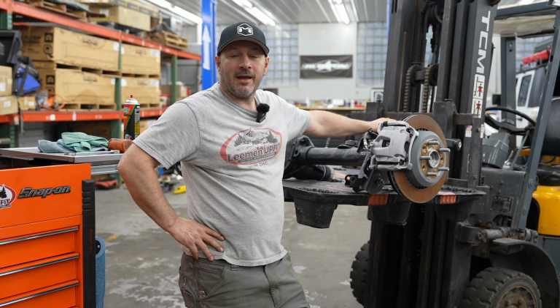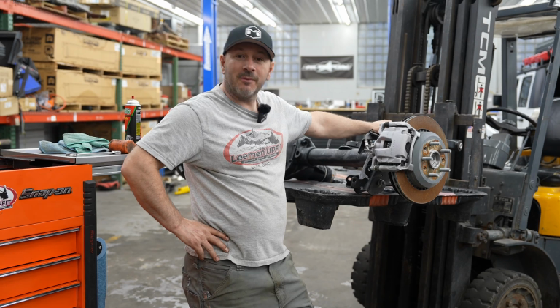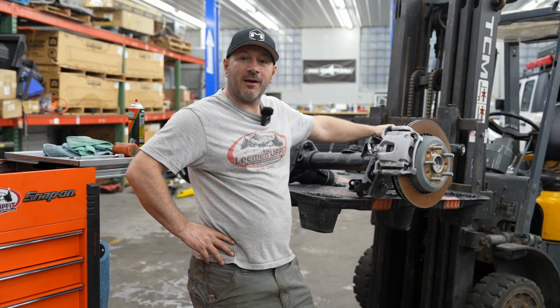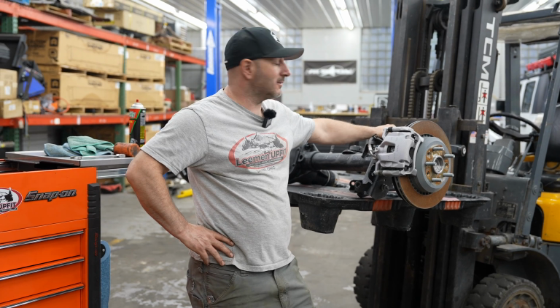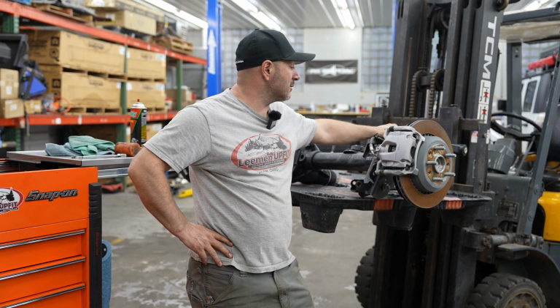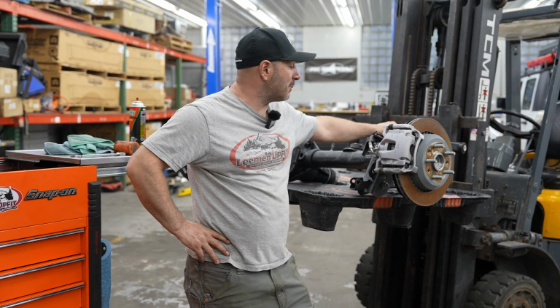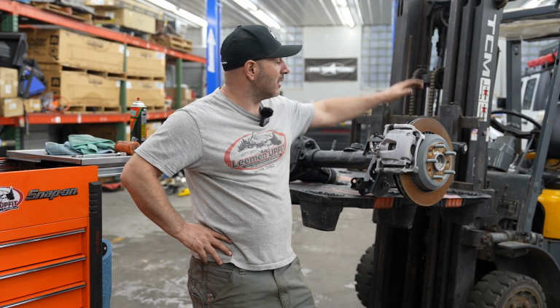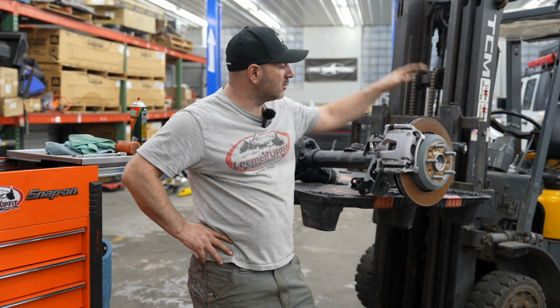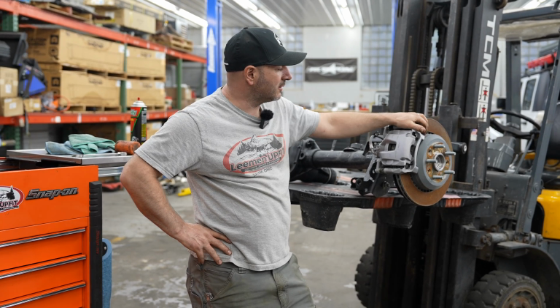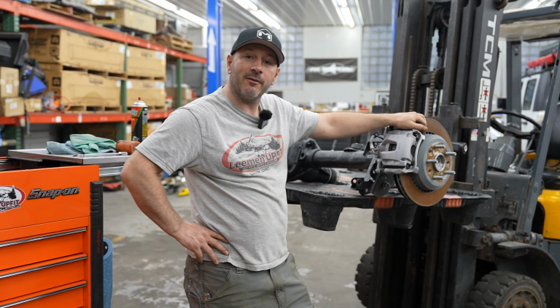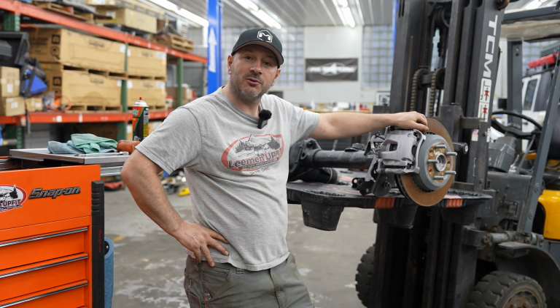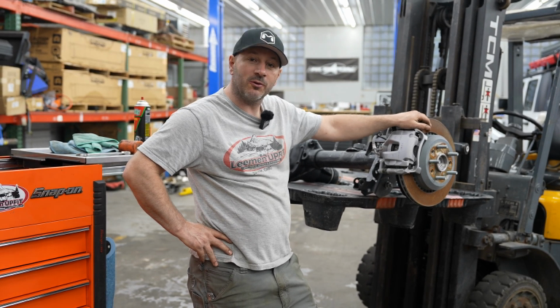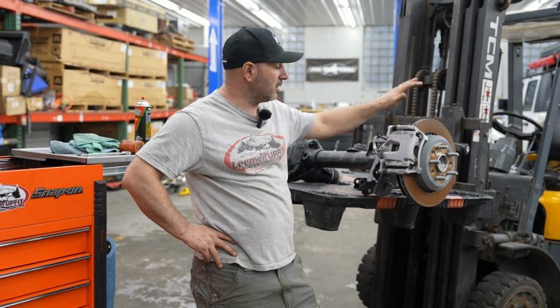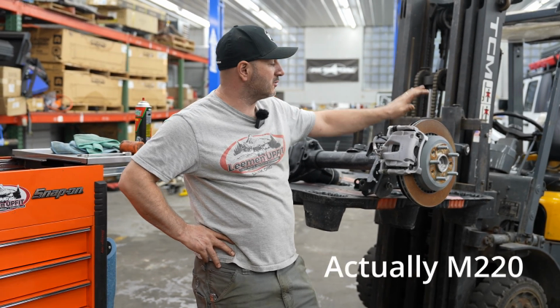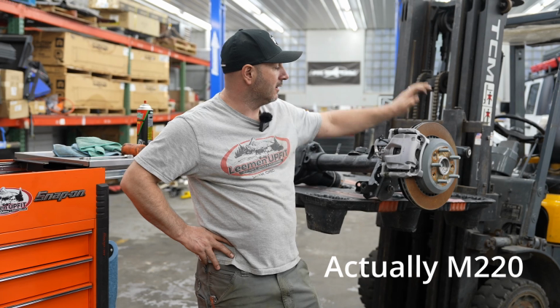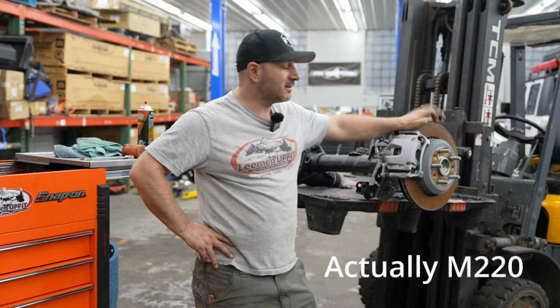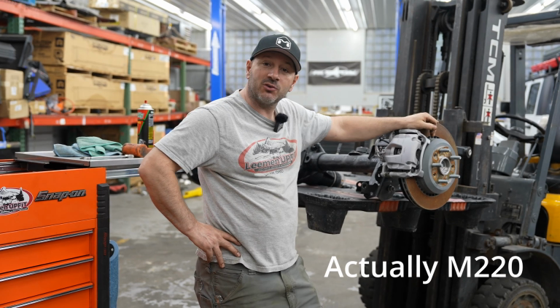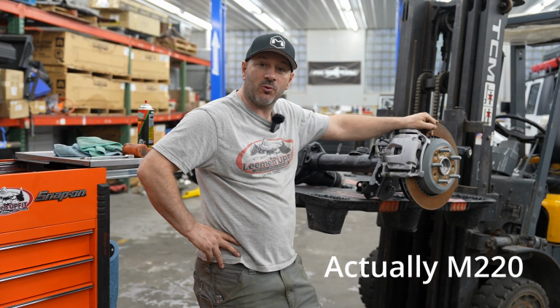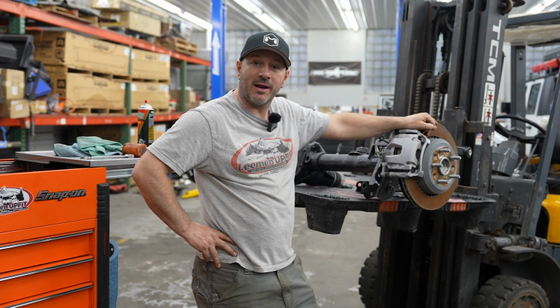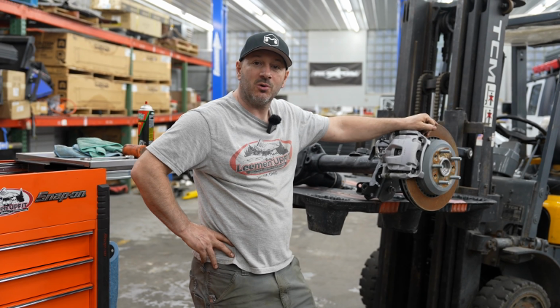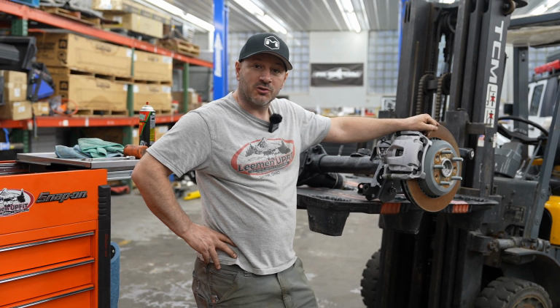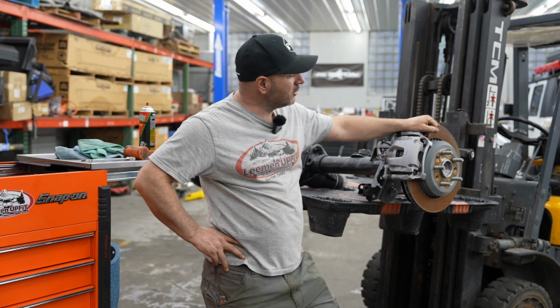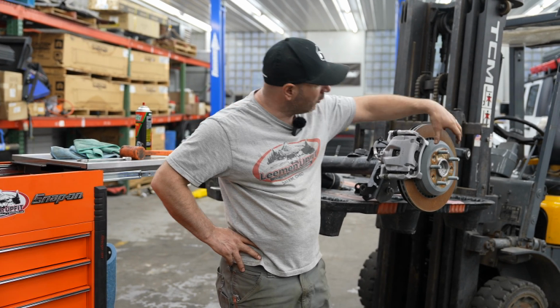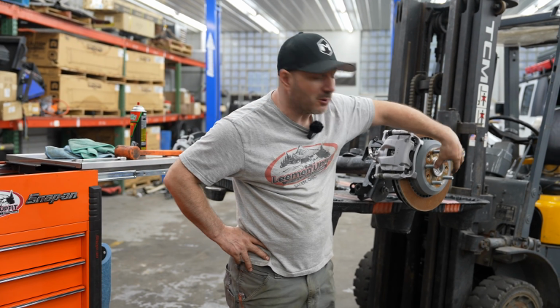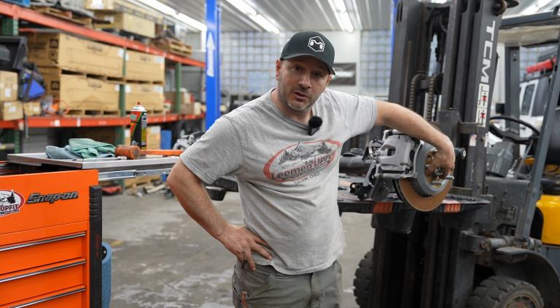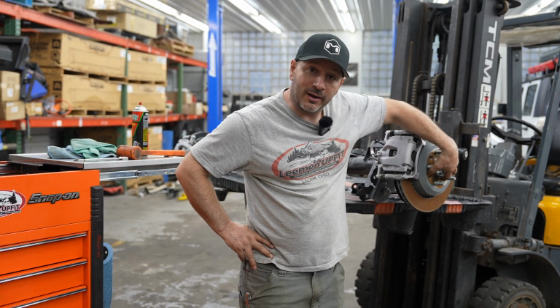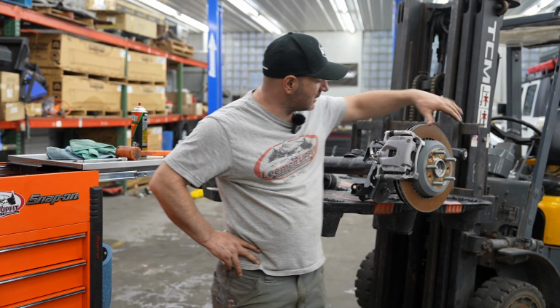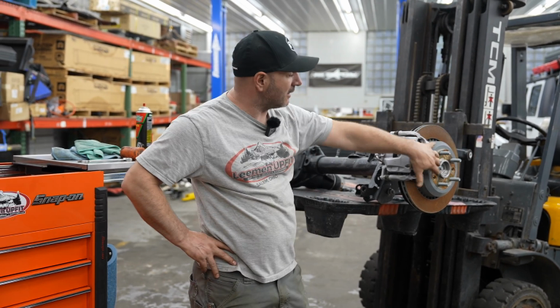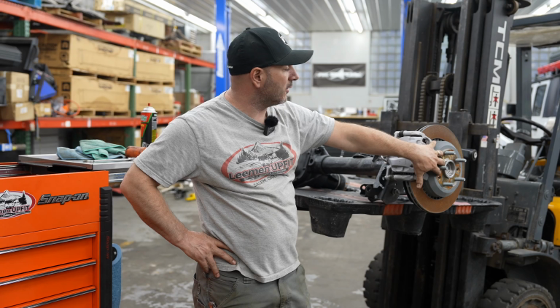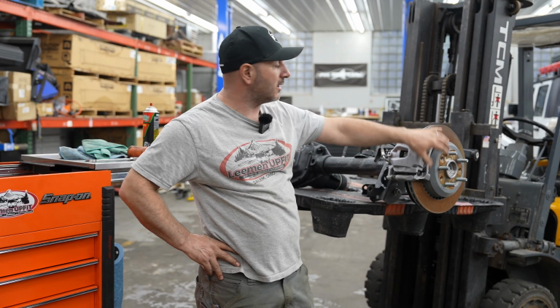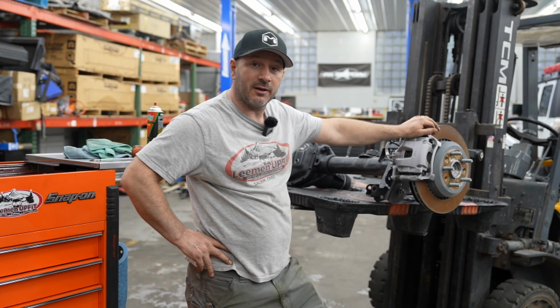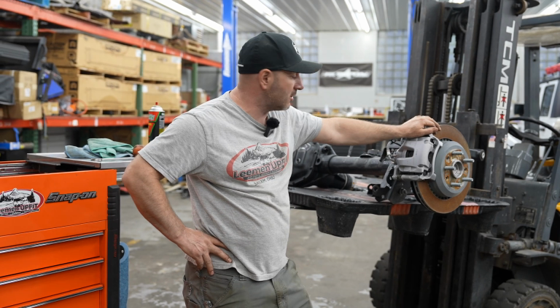Hey, Edley Manupfit here. Today we're in the shop and I want to tear down this new Dana 44 M210. This is out of a 24-392, so it's the new full float, and I want to see what that full float looks like underneath this rotor.